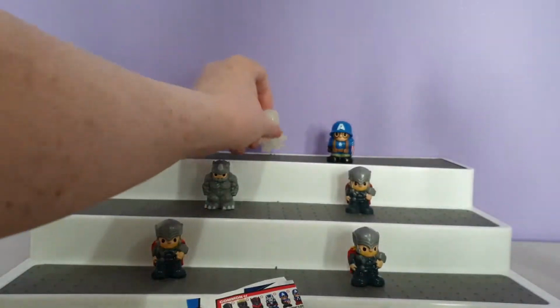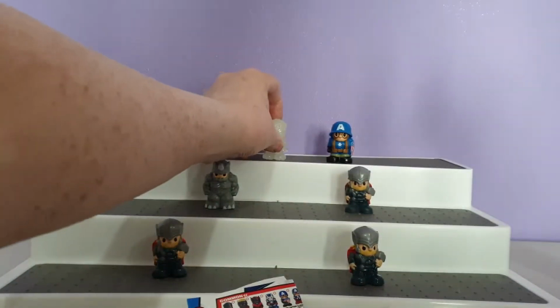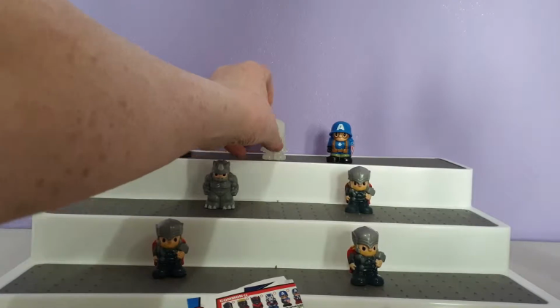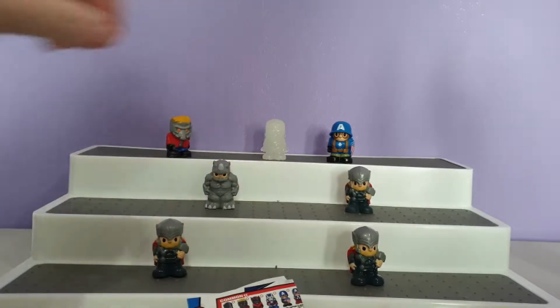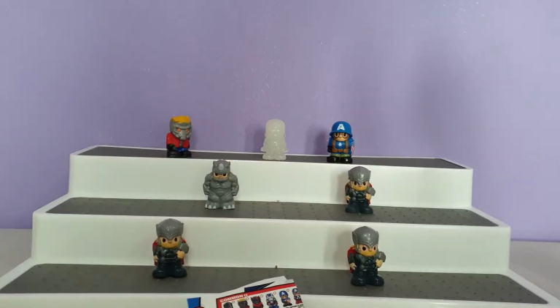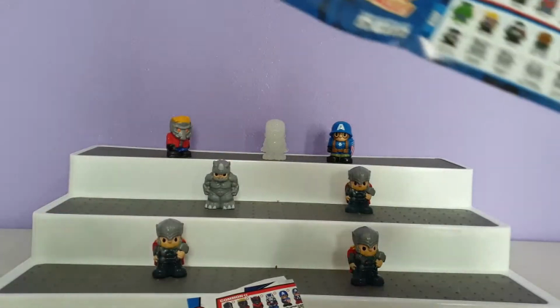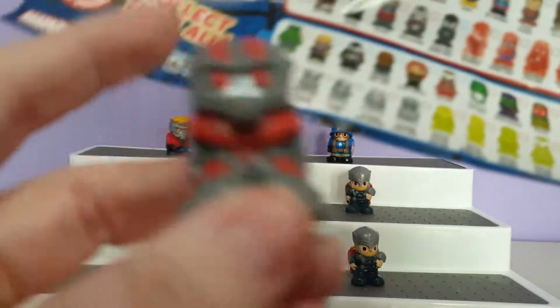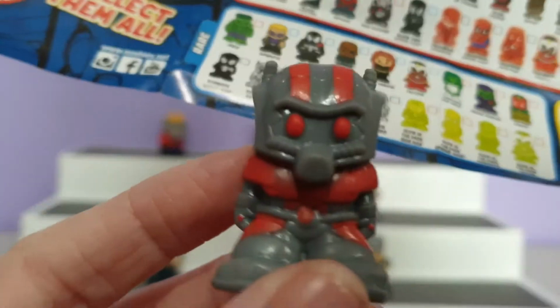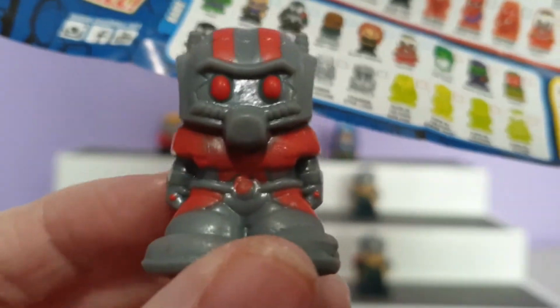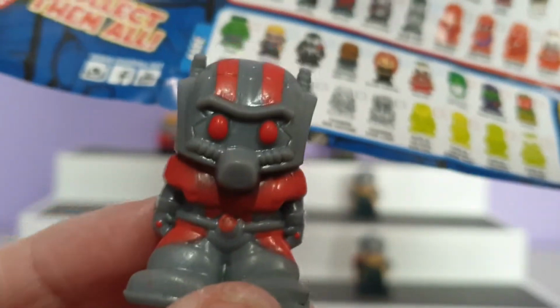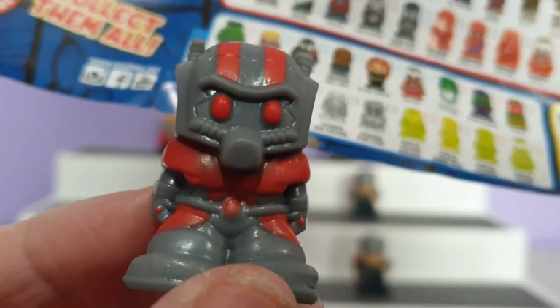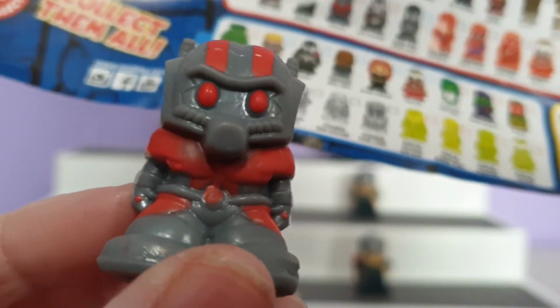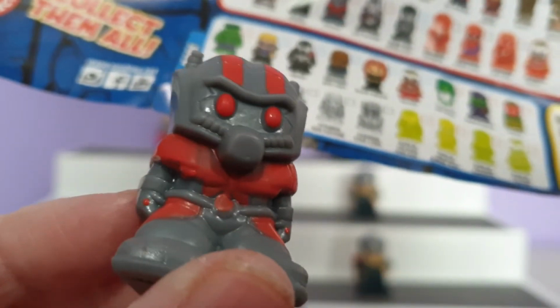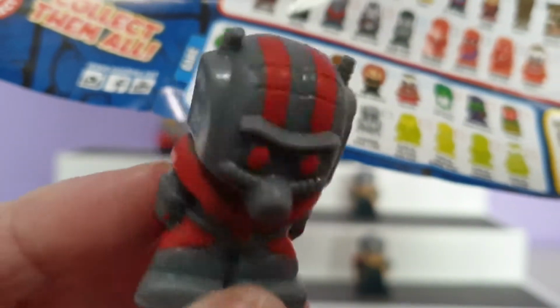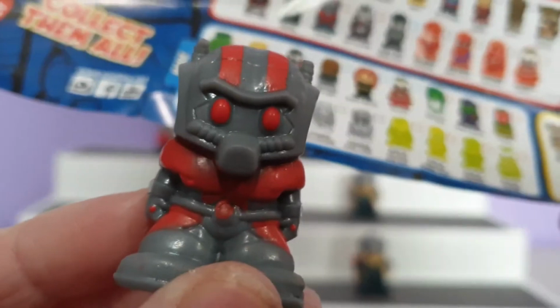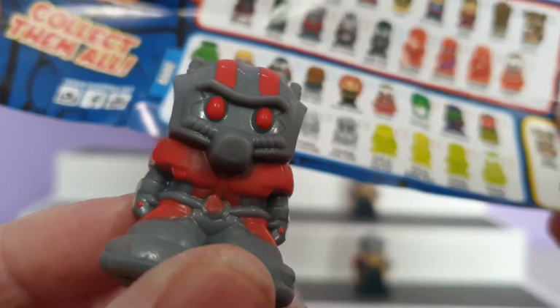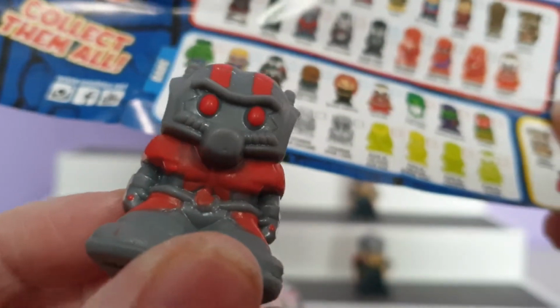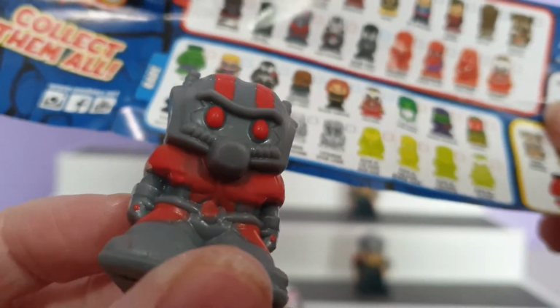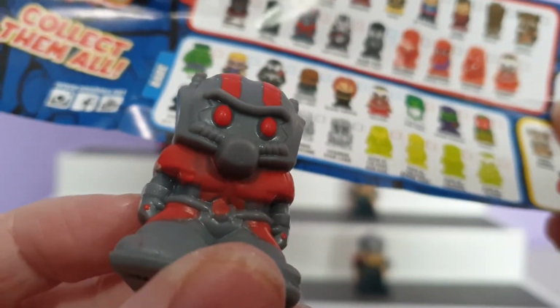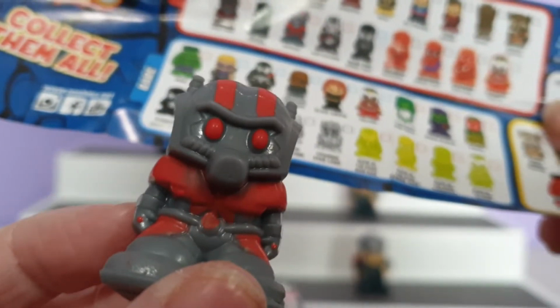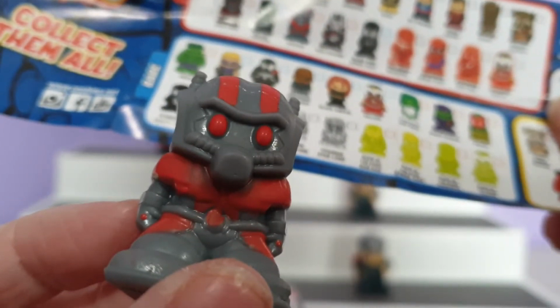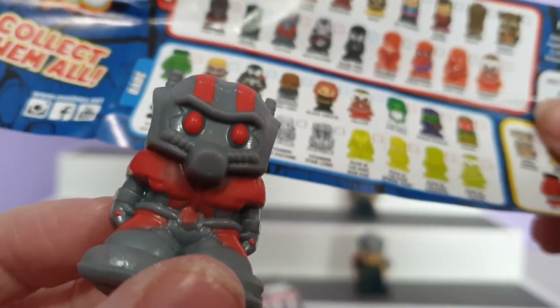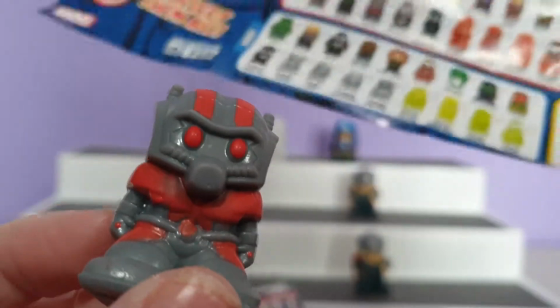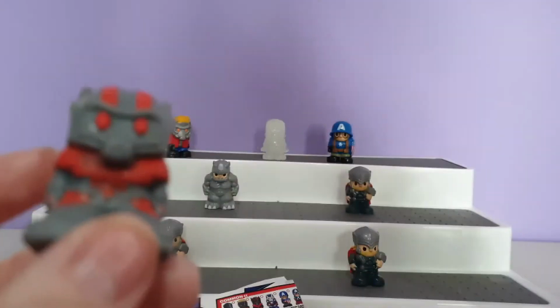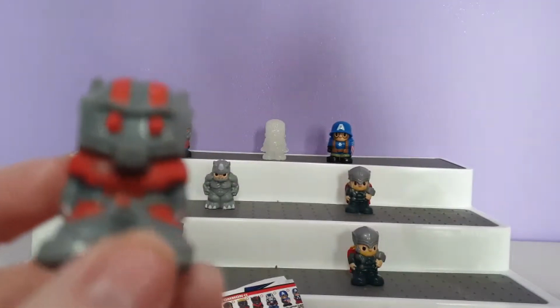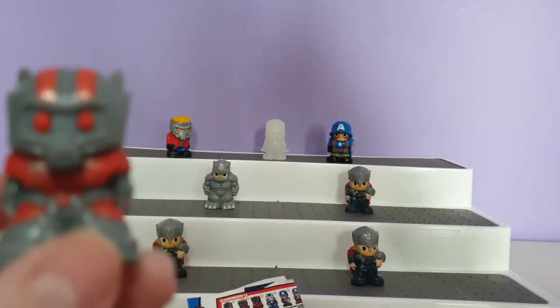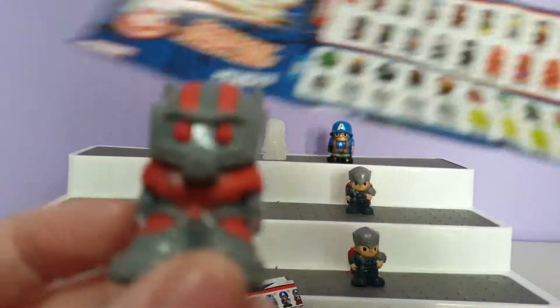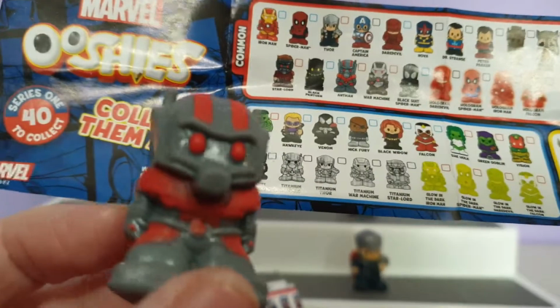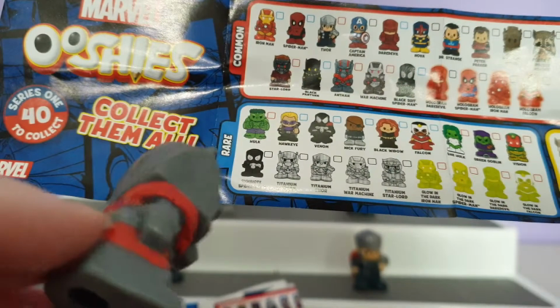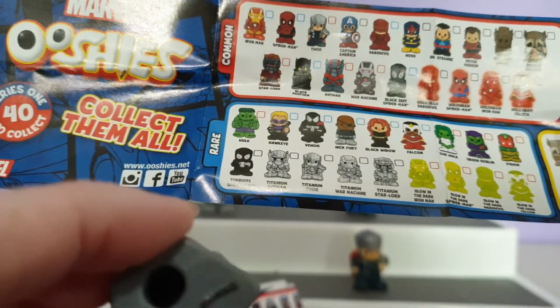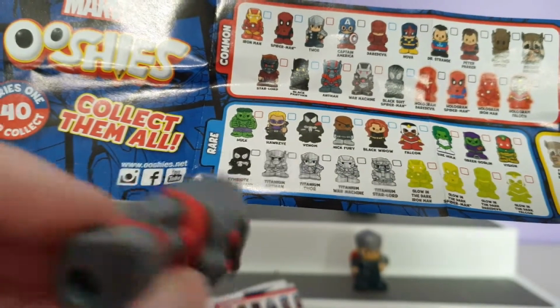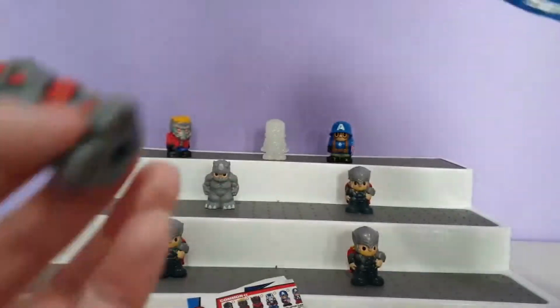Then we have this character right here, who is Ant-Man, who actually looks very similar to the one we have up there — just in different colour ways. So there is that one.